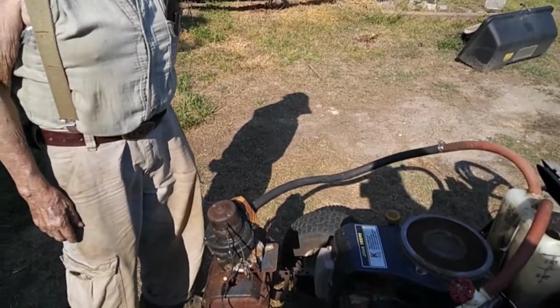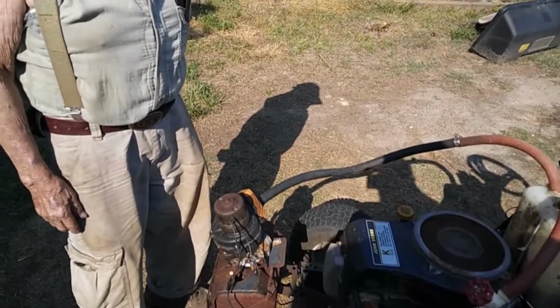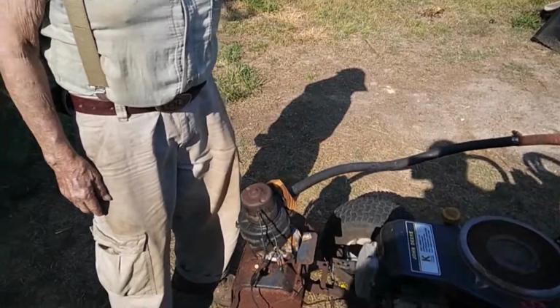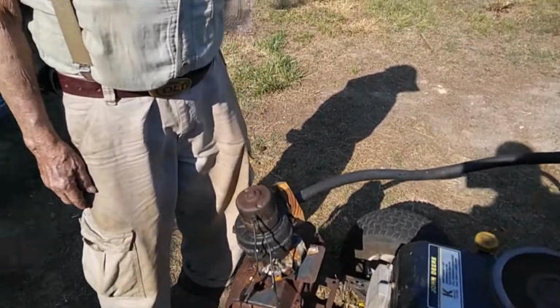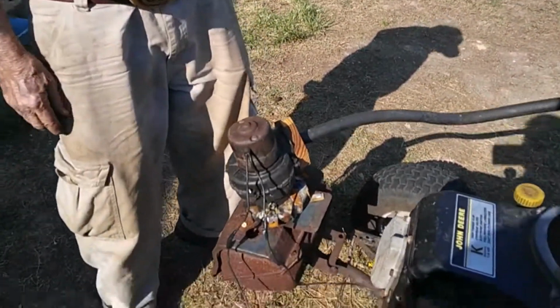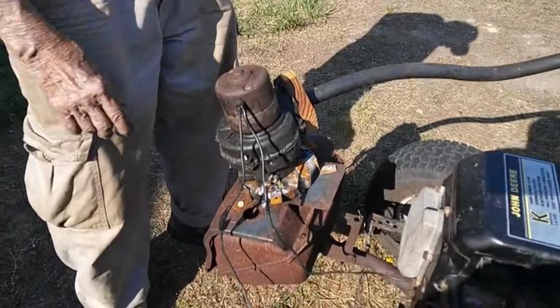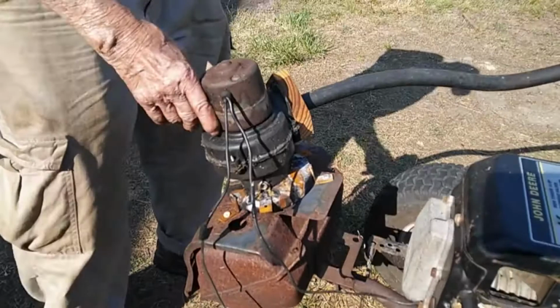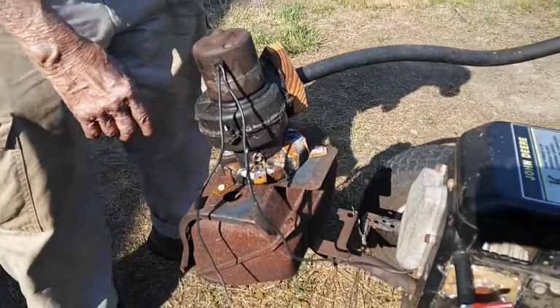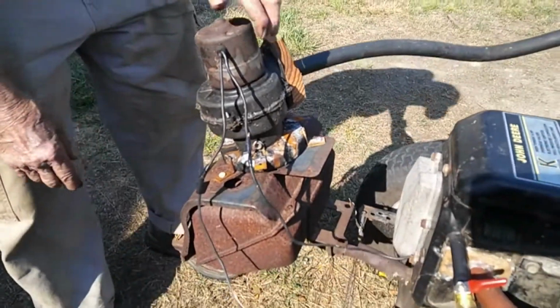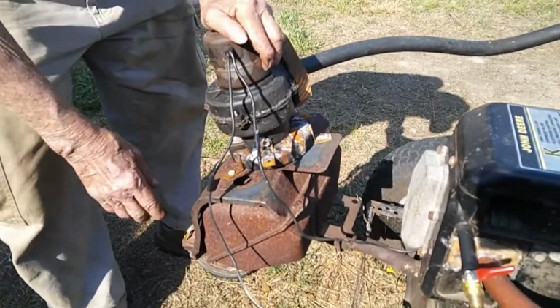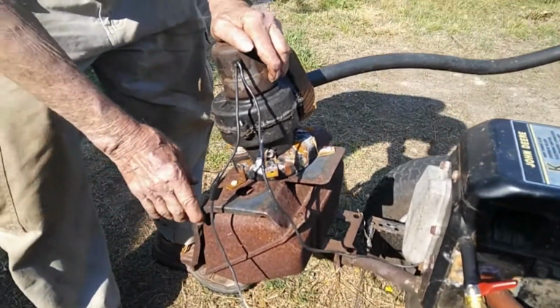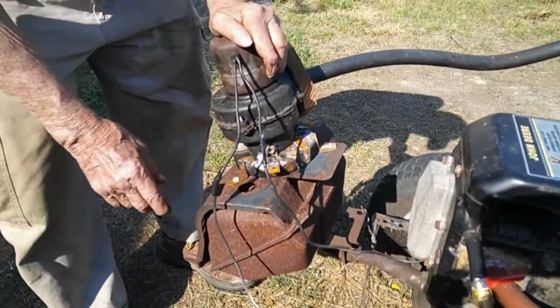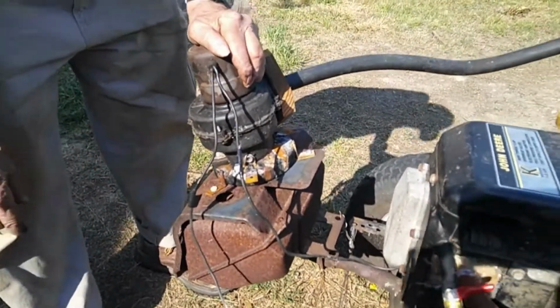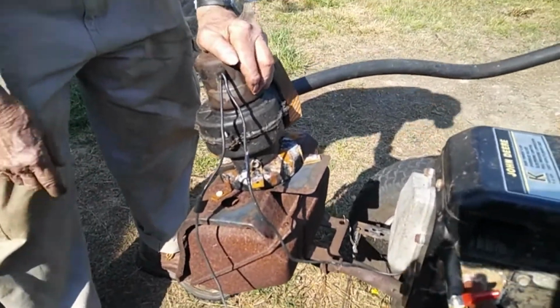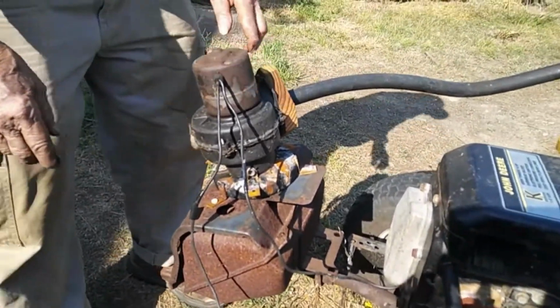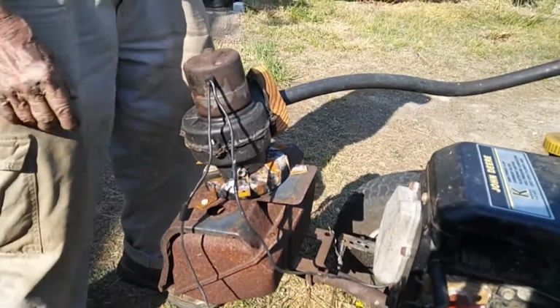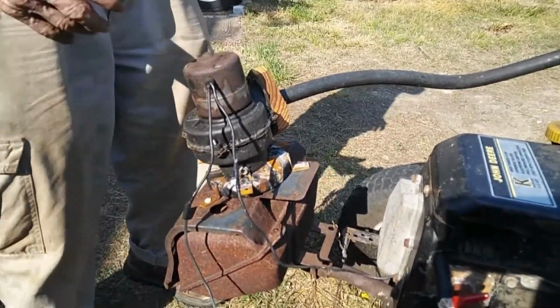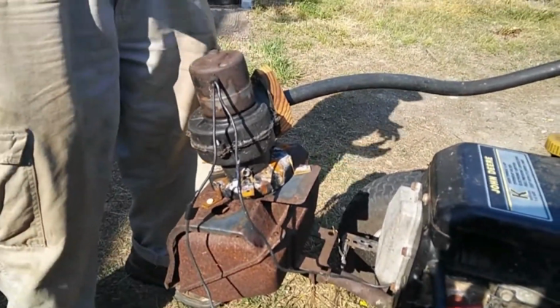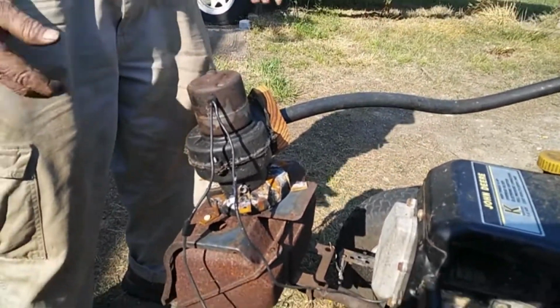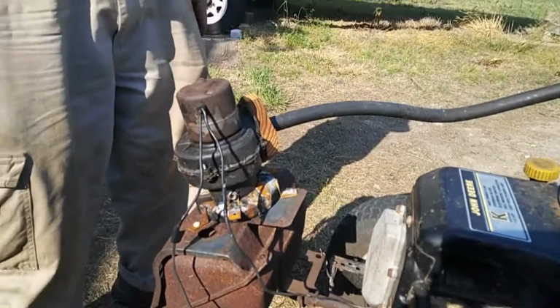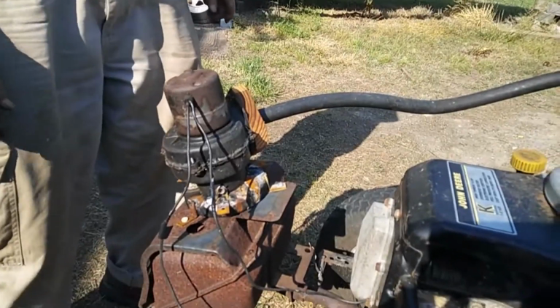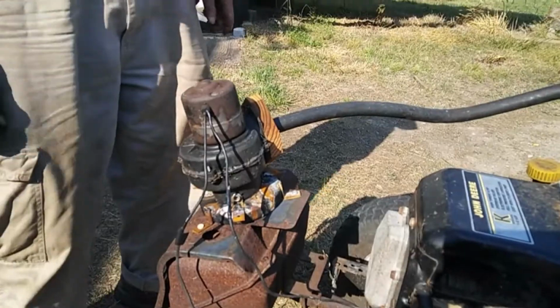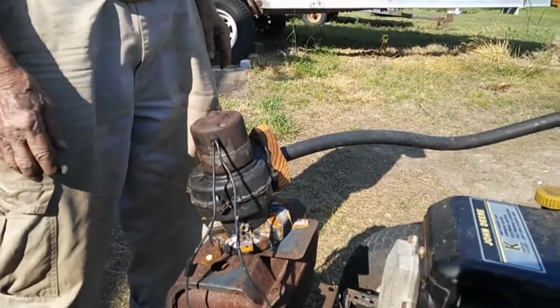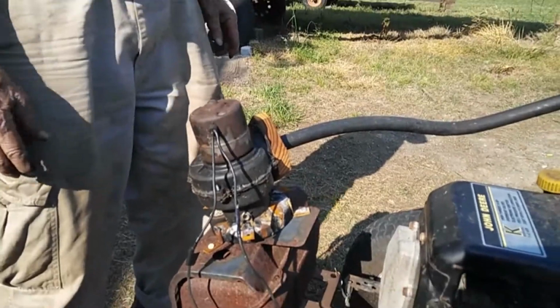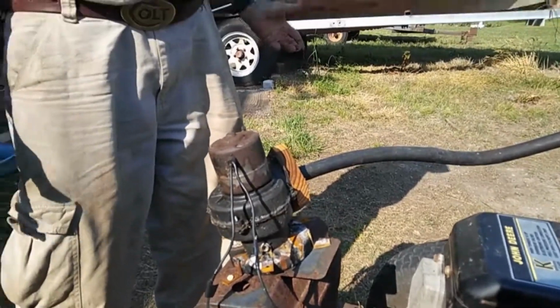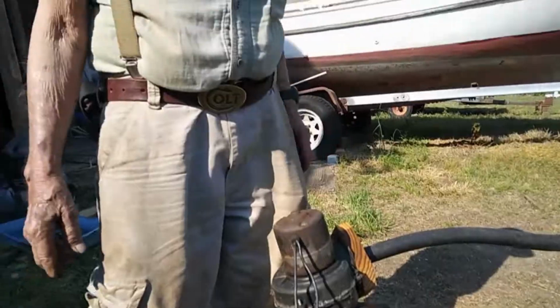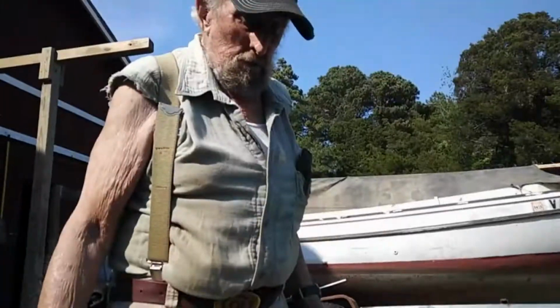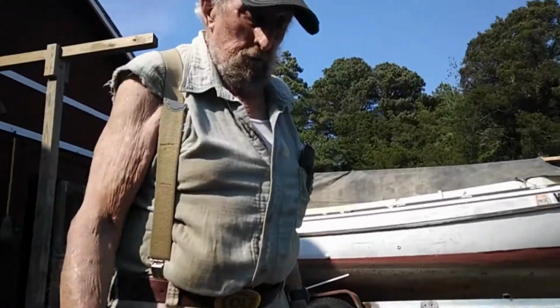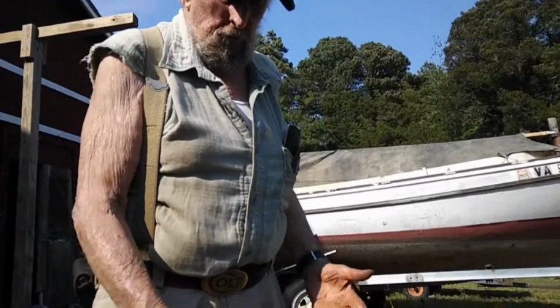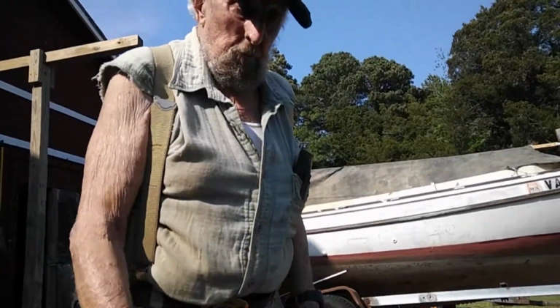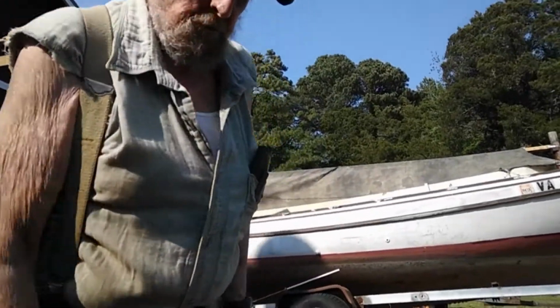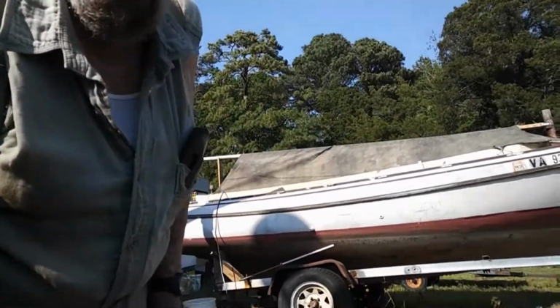So what you got here, a blower mounted to the muffler? The blower mounted to the muffler. Which also provides heated air, and I thought that might help. It's all experimental at this point.